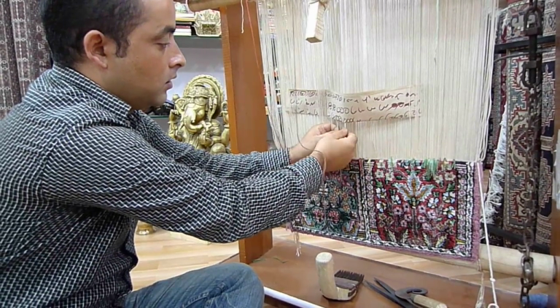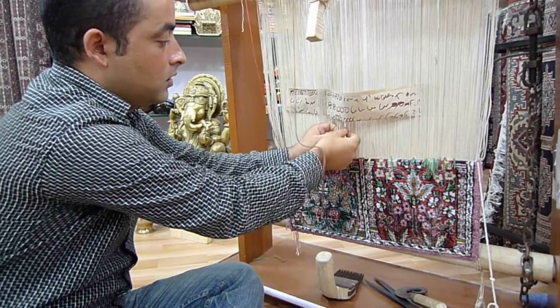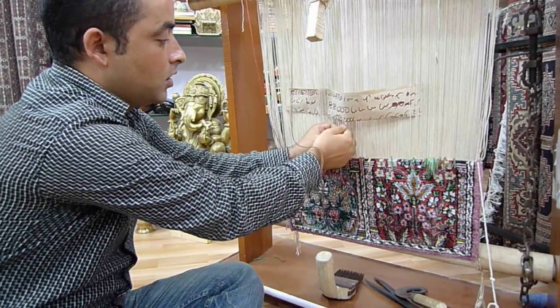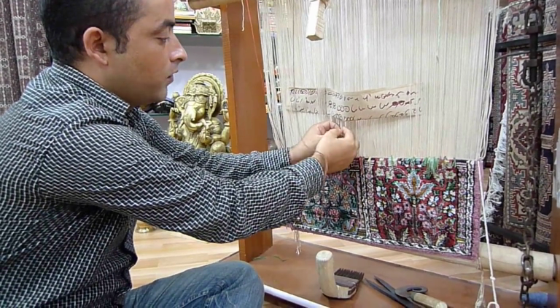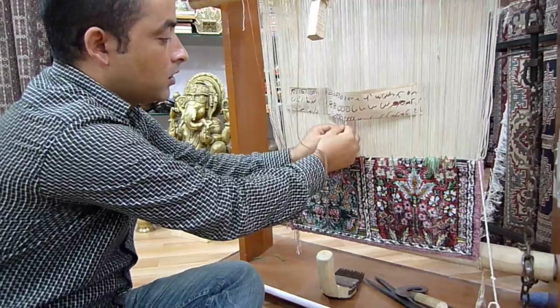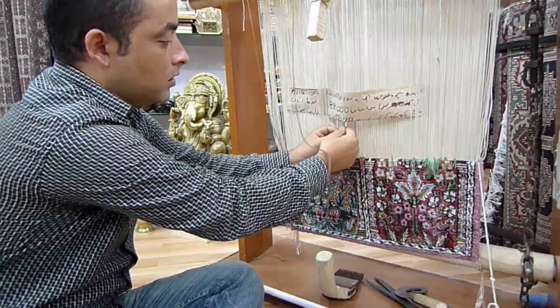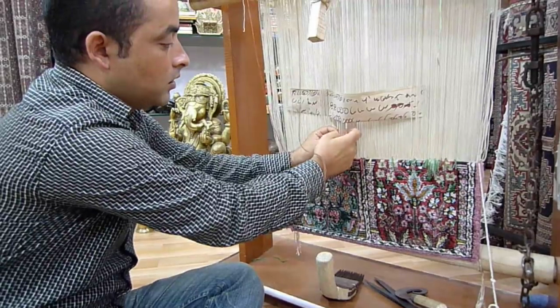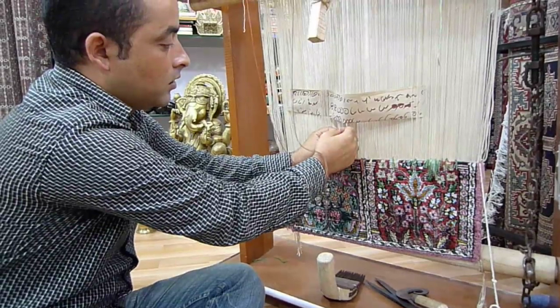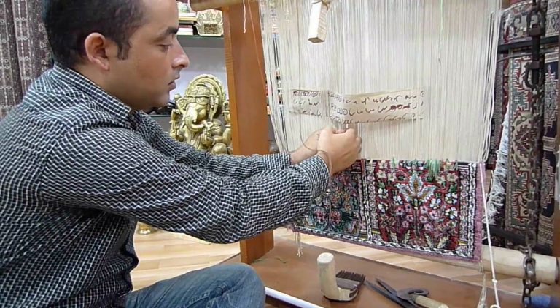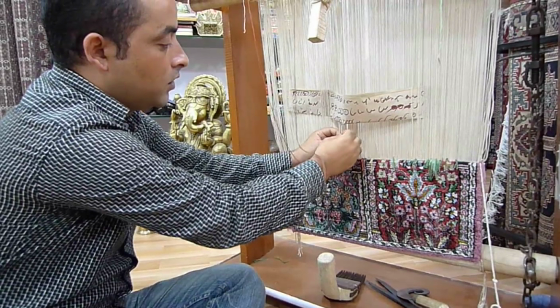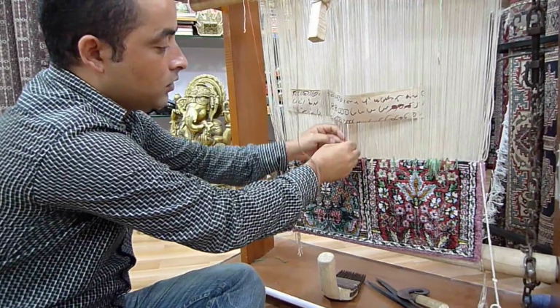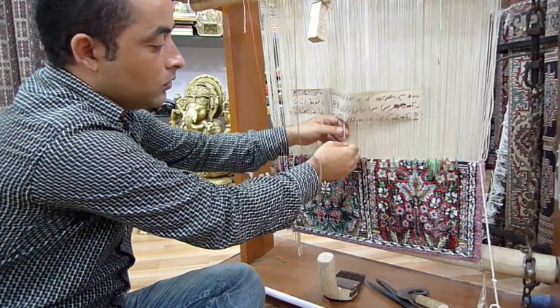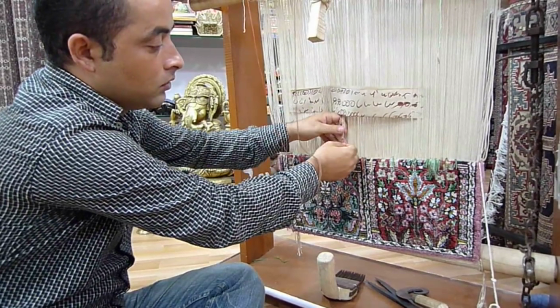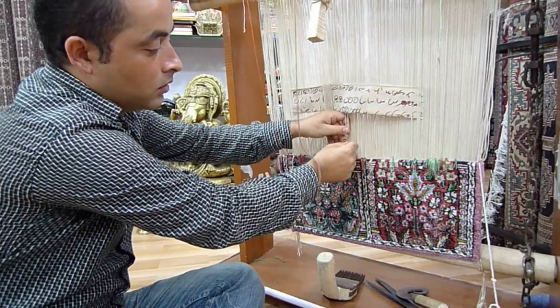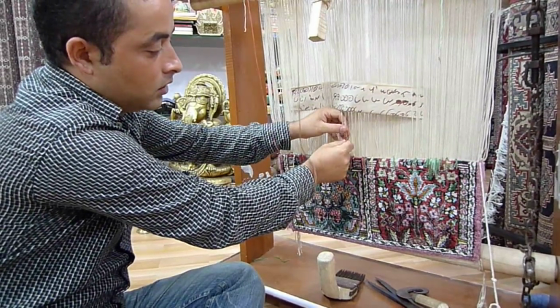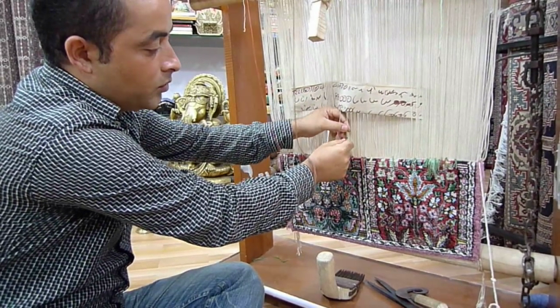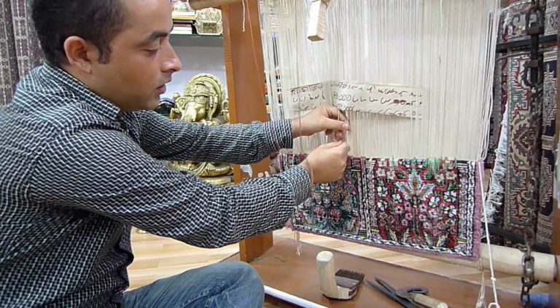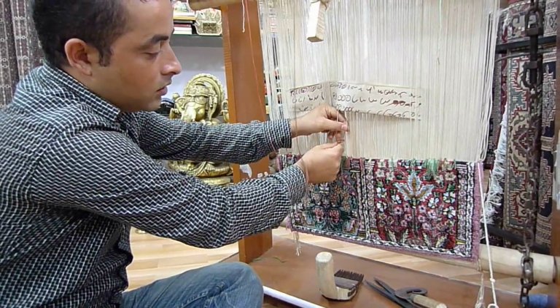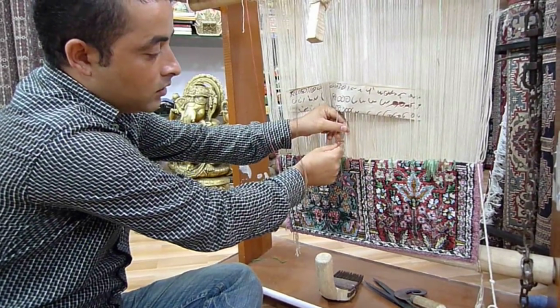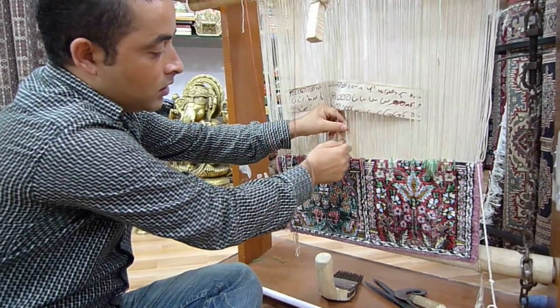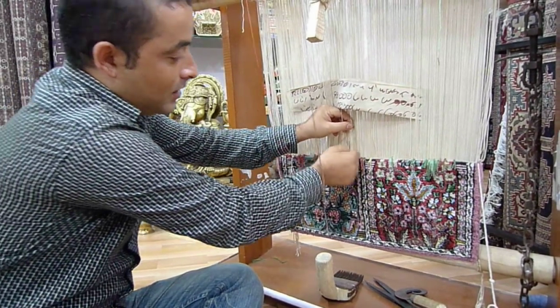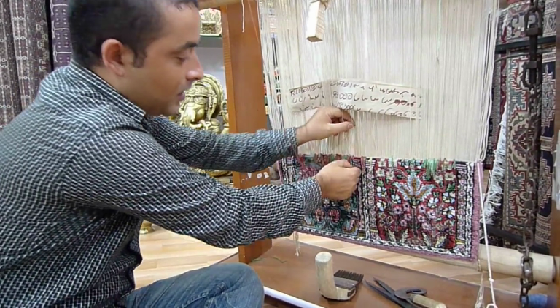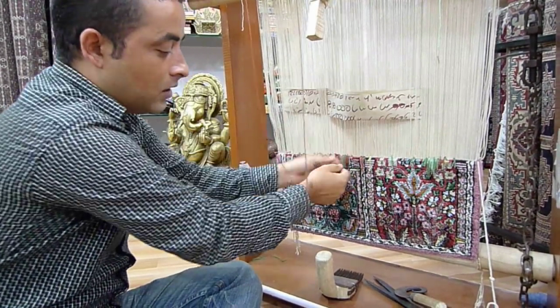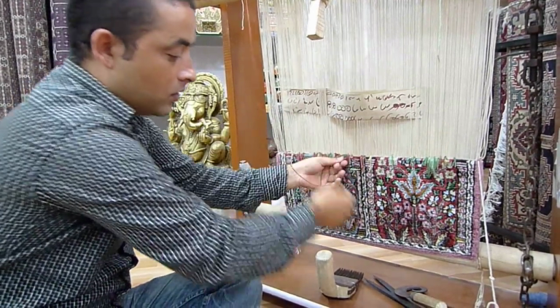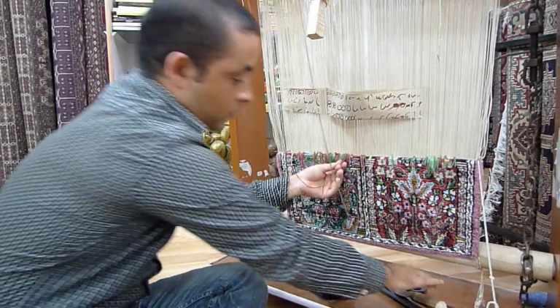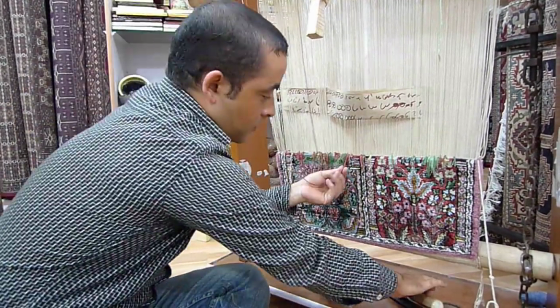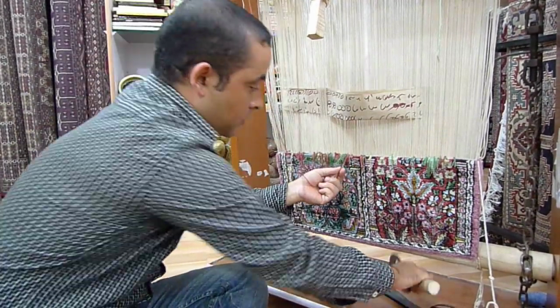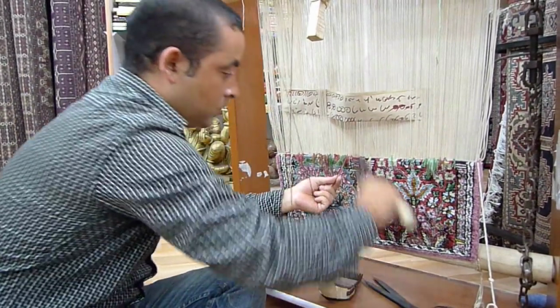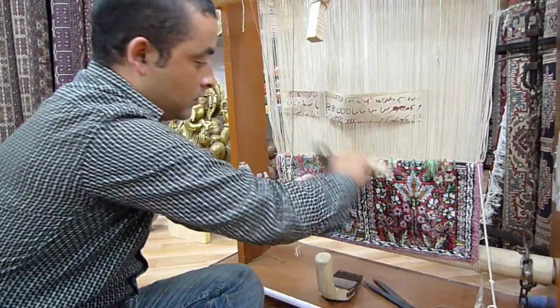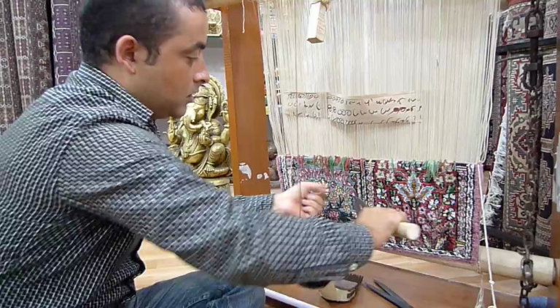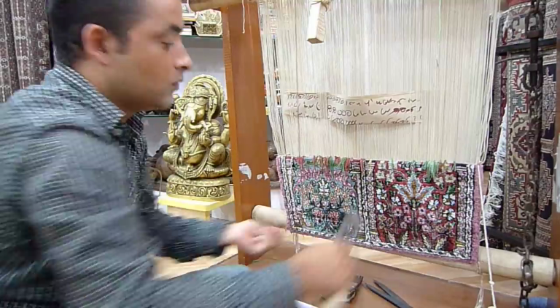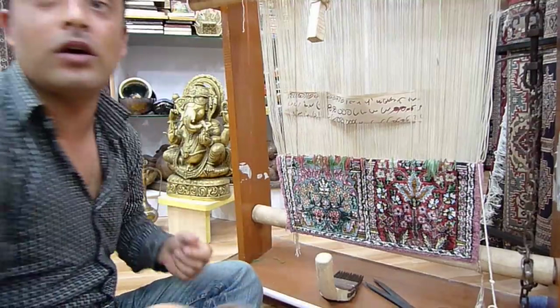In the shape of eight, between the two threads, in the shape of eight. And drag it down. This is one knot.